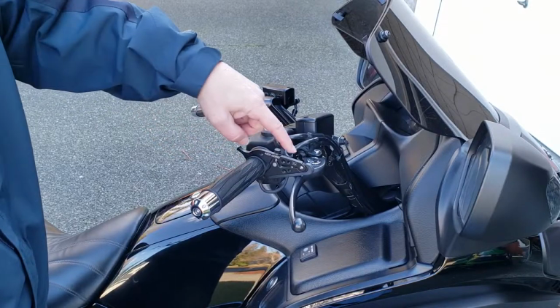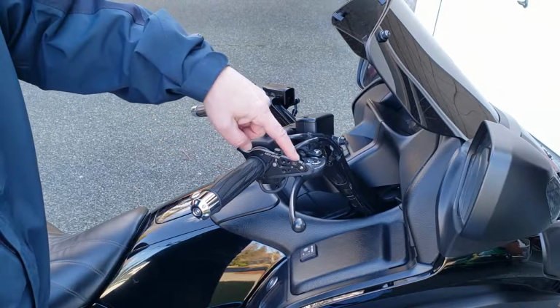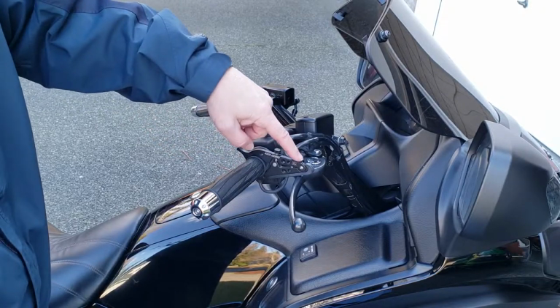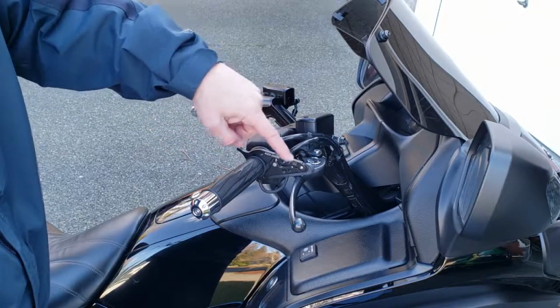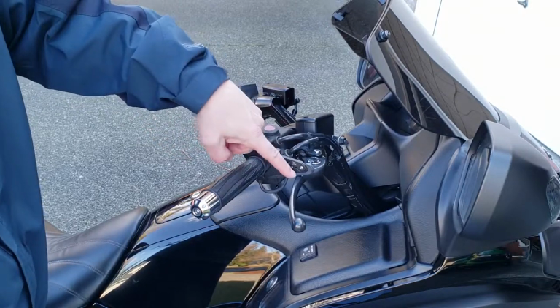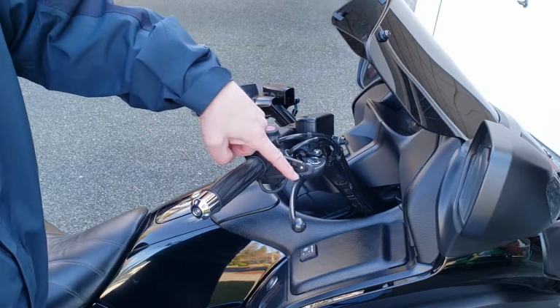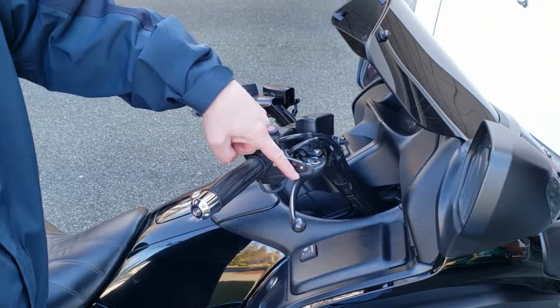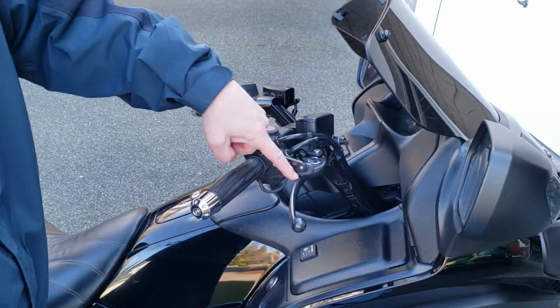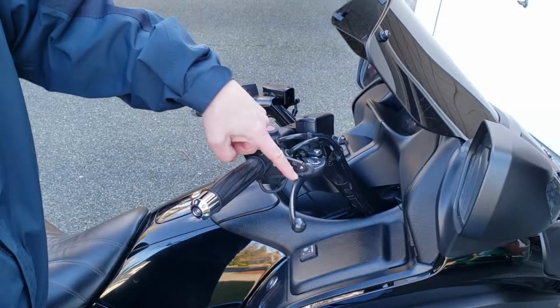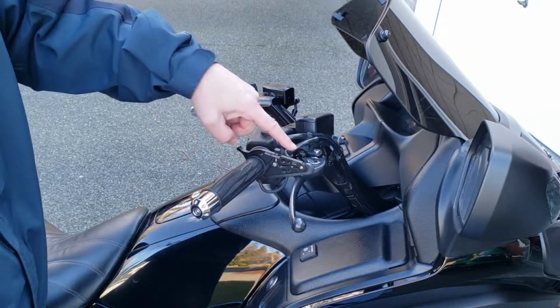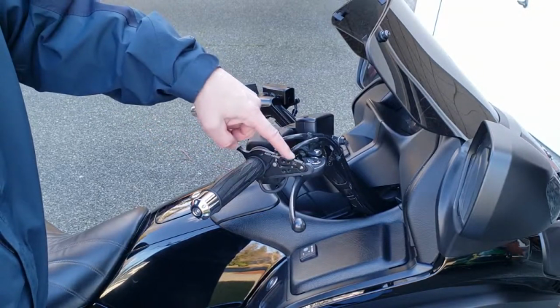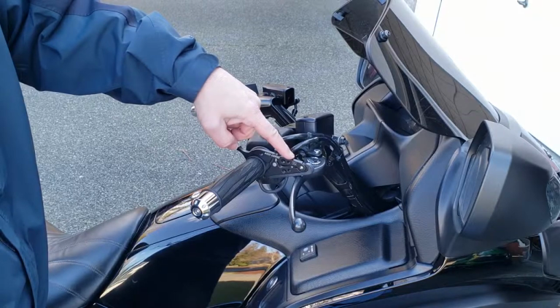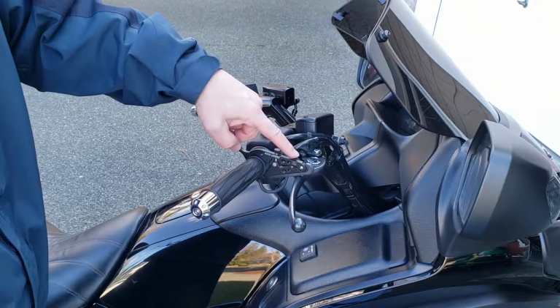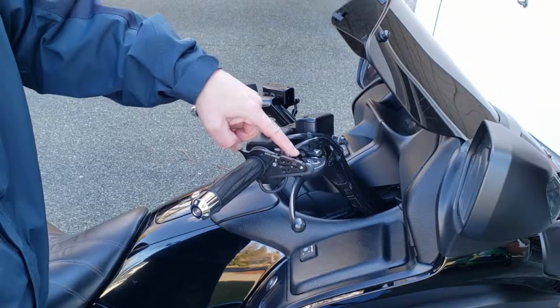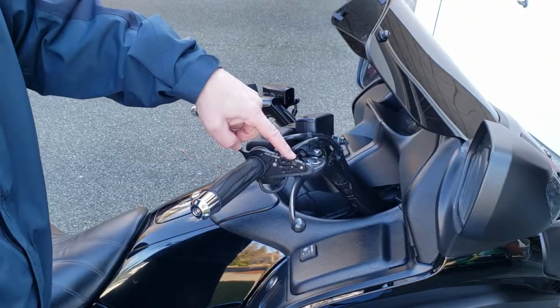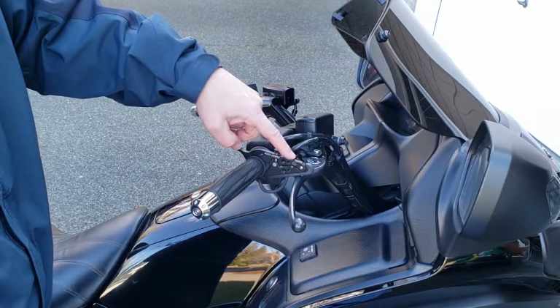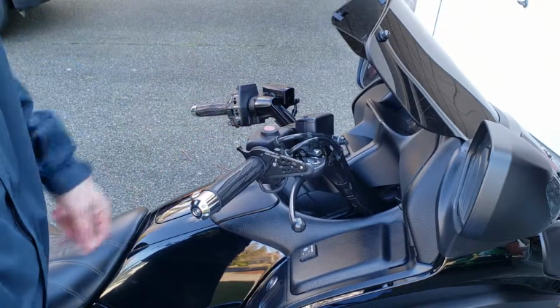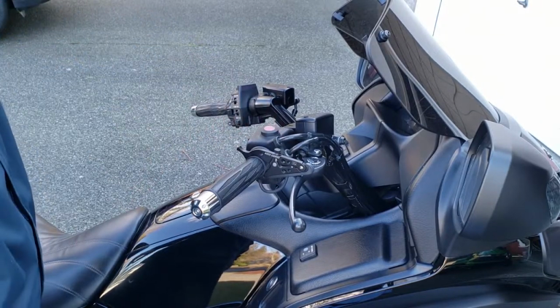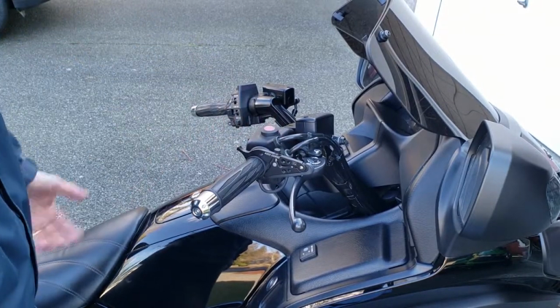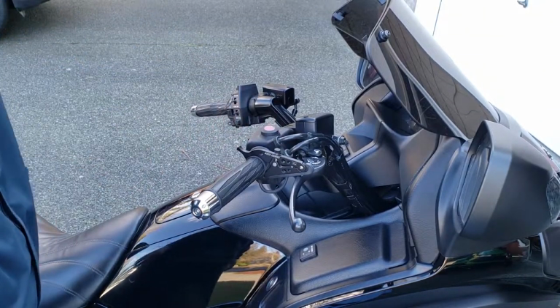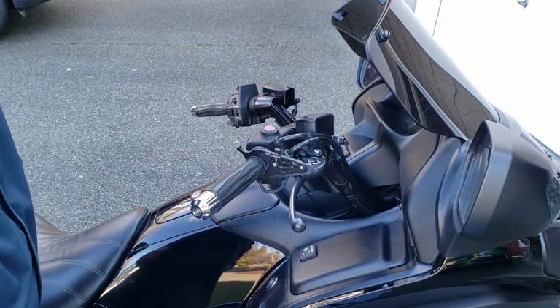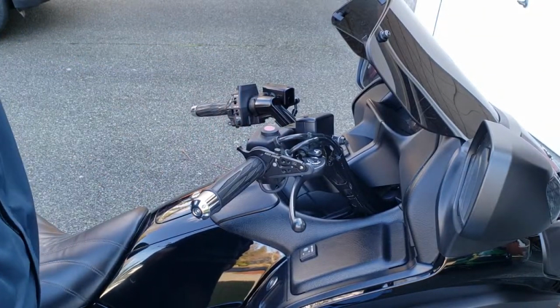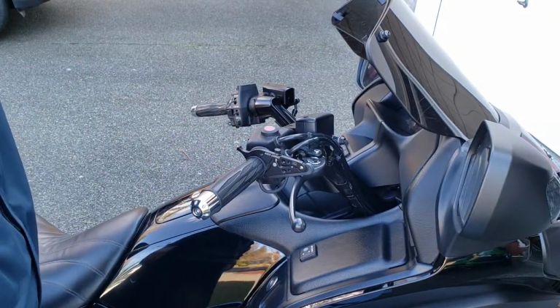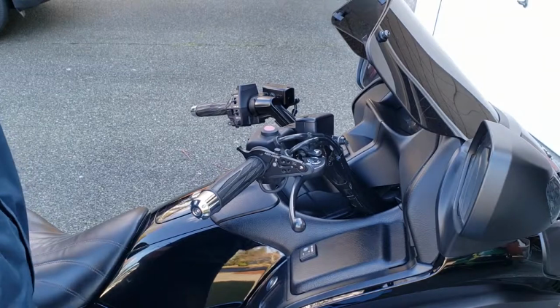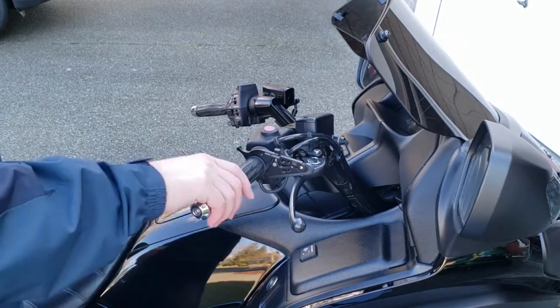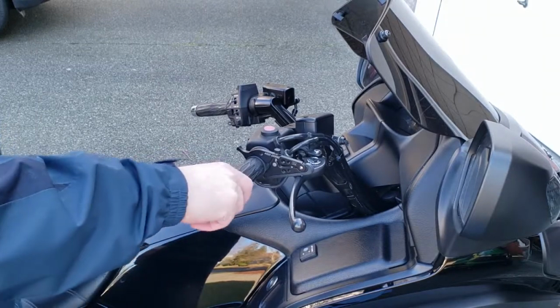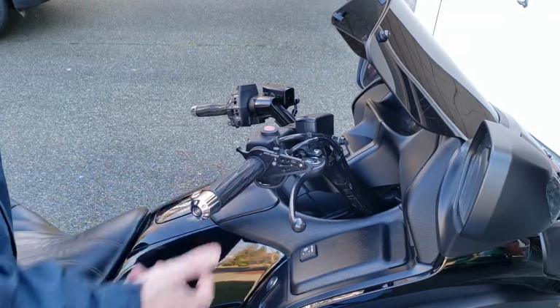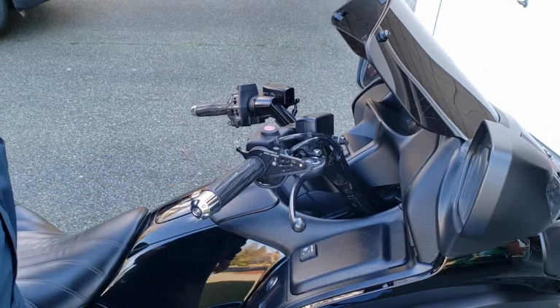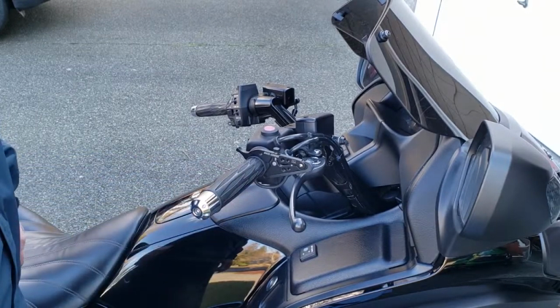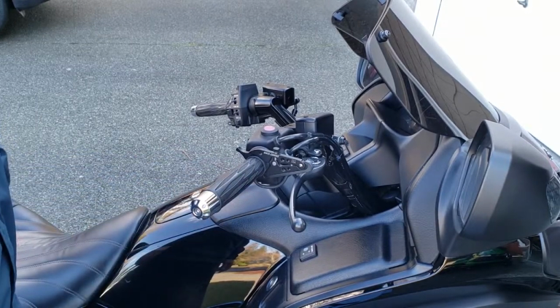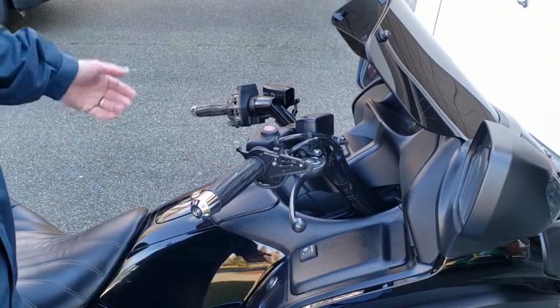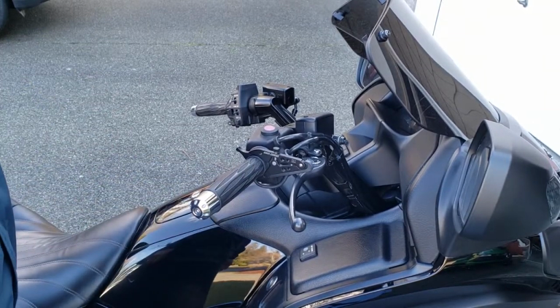This clamp basically uses your brake as a holding position. So if you want to stop or not use it anymore, you can just rotate your throttle like that and you're done.